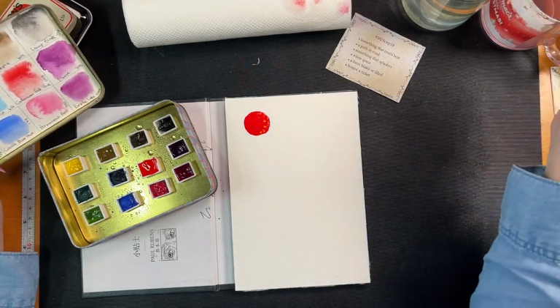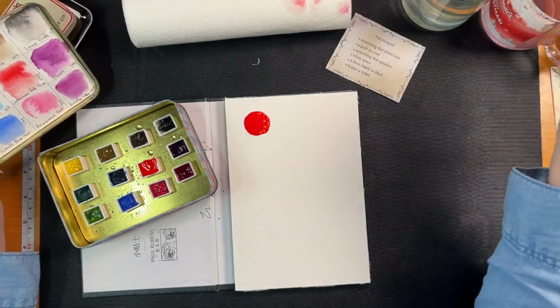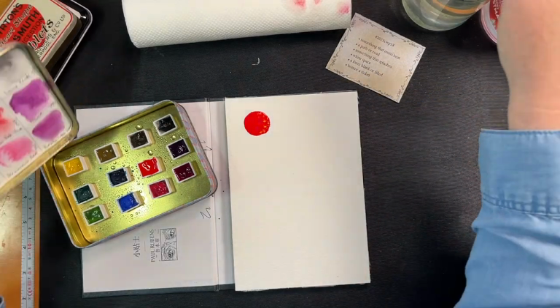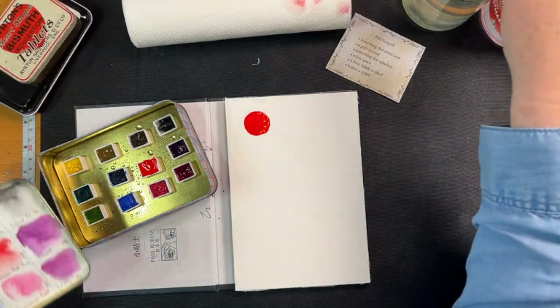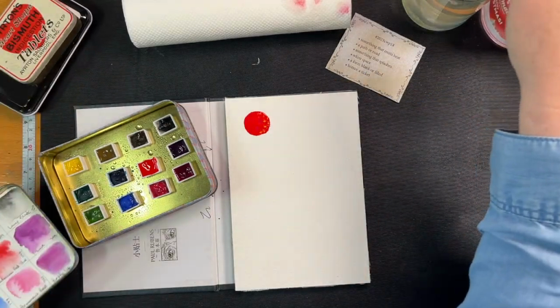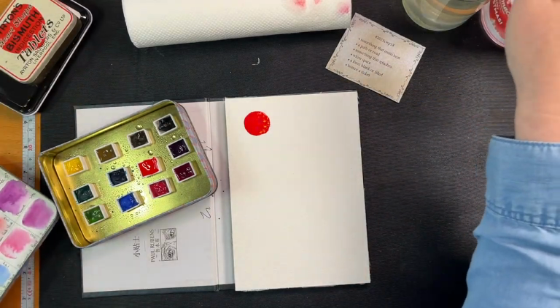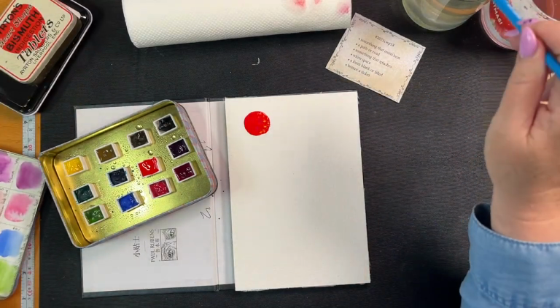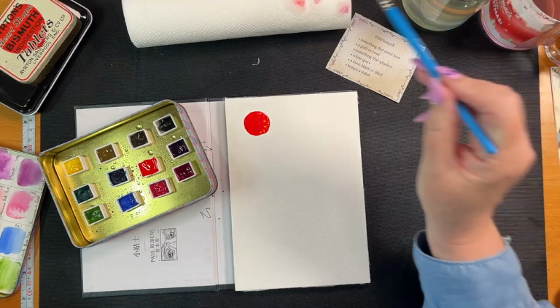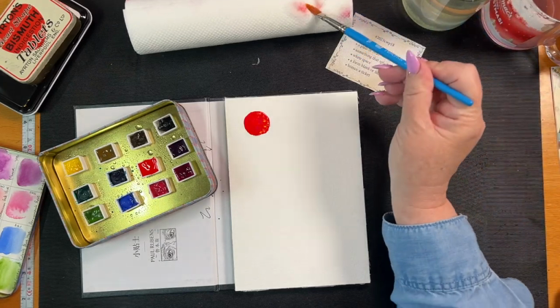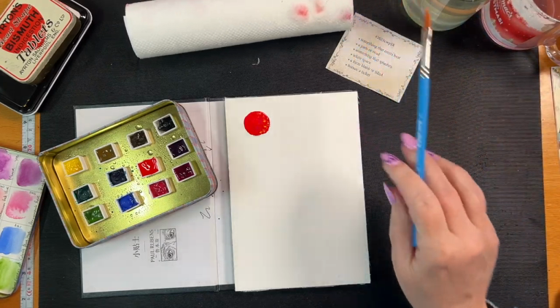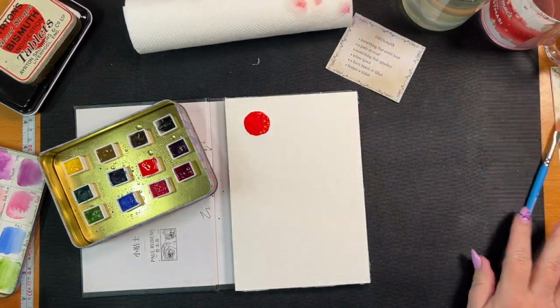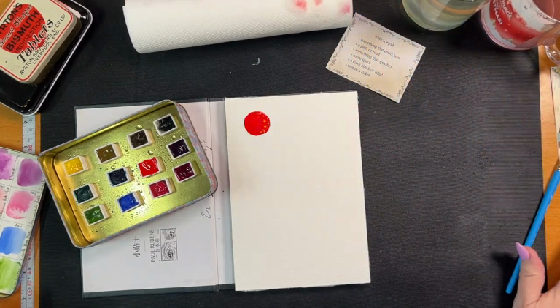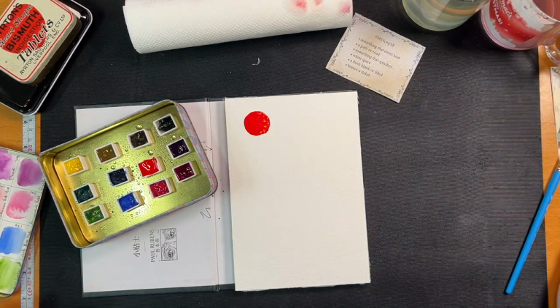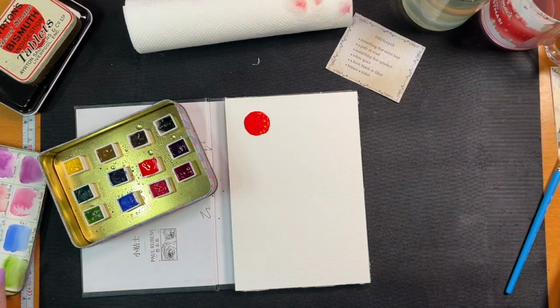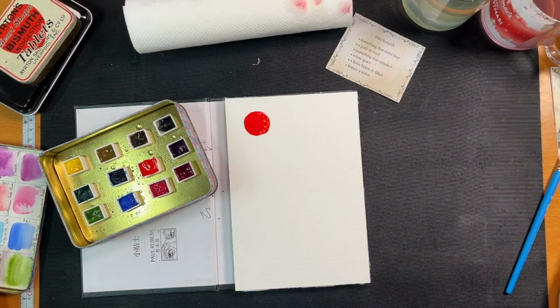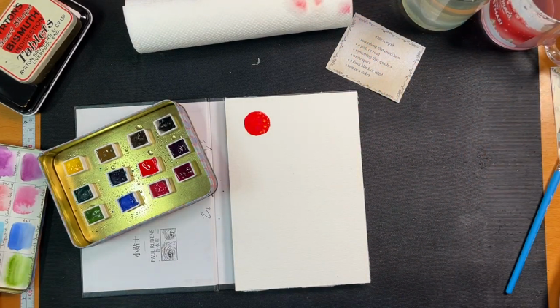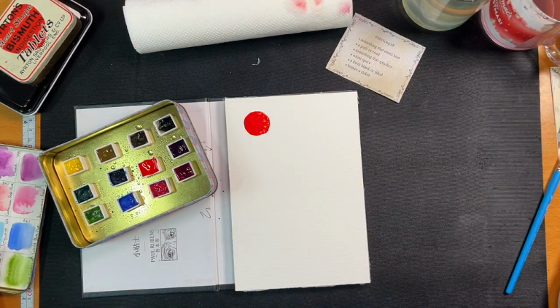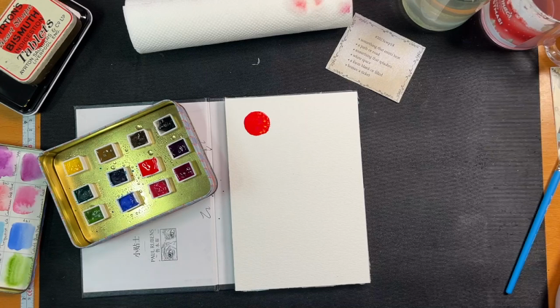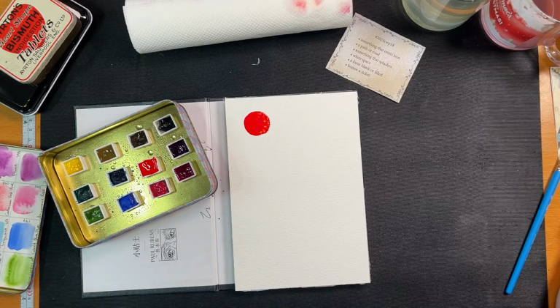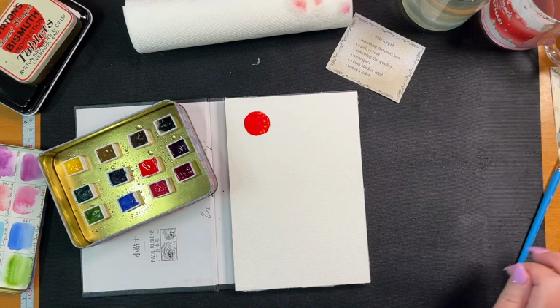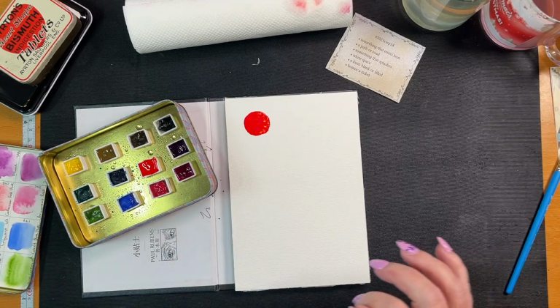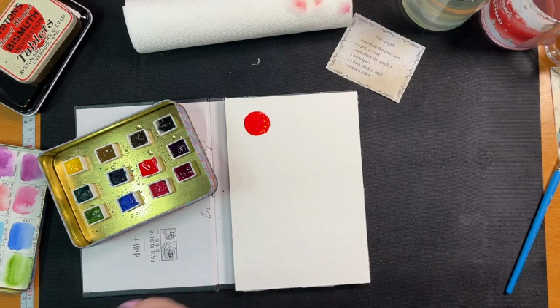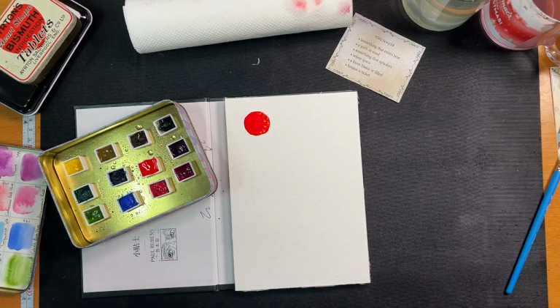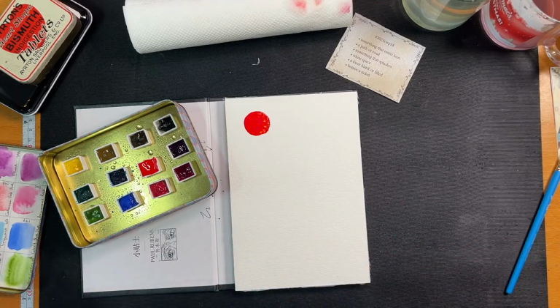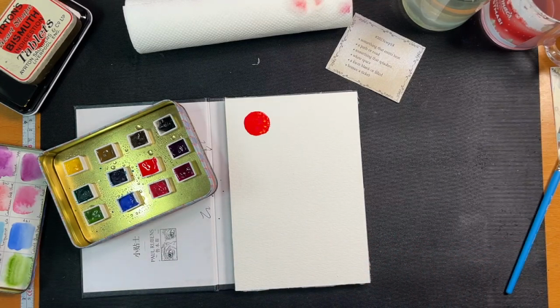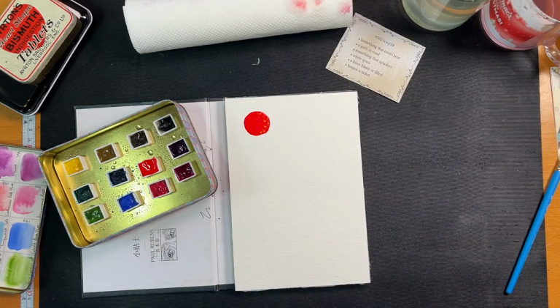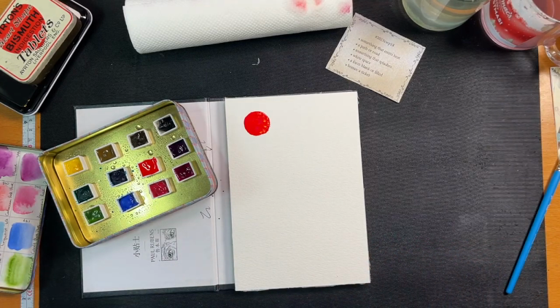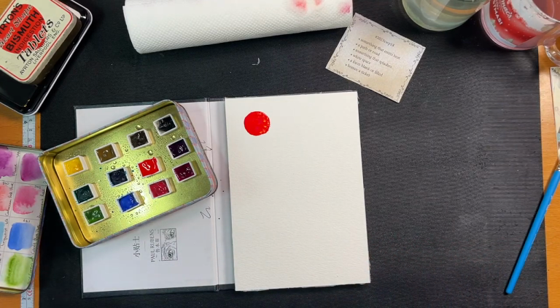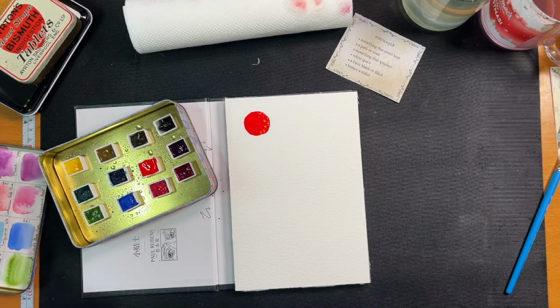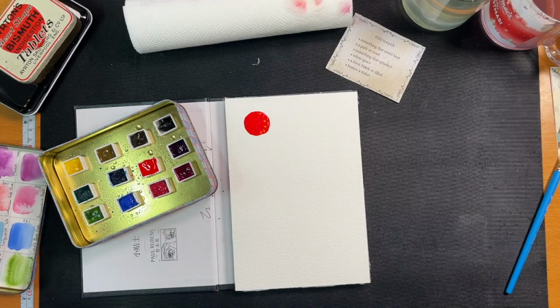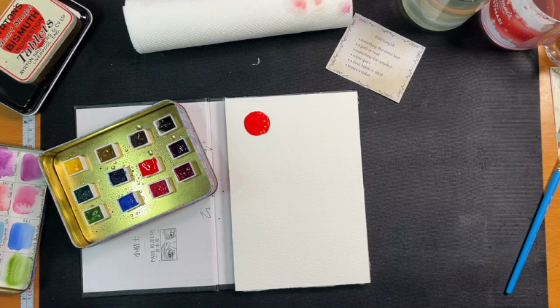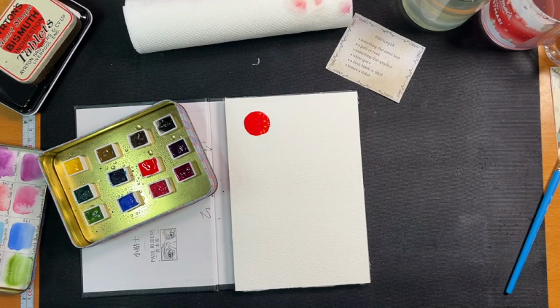Now we want to make our path. I think I need a bigger brush. I had a bigger brush, then I went and took it to the kitchen. I think I washed it.